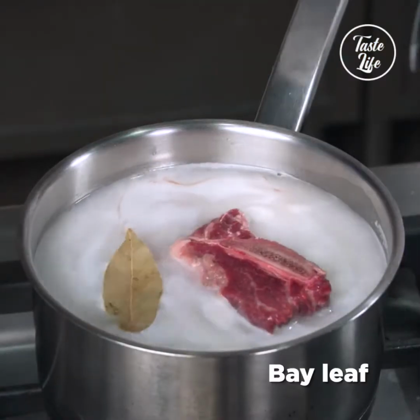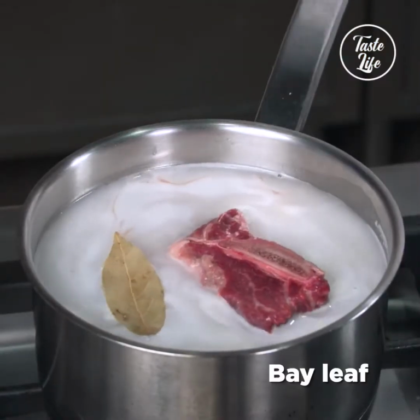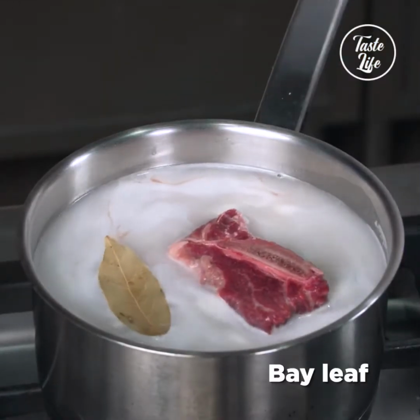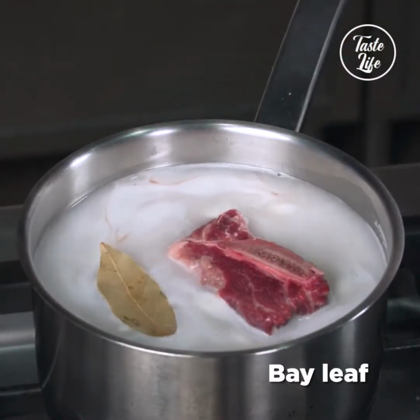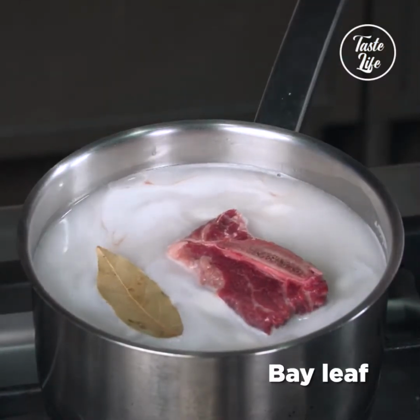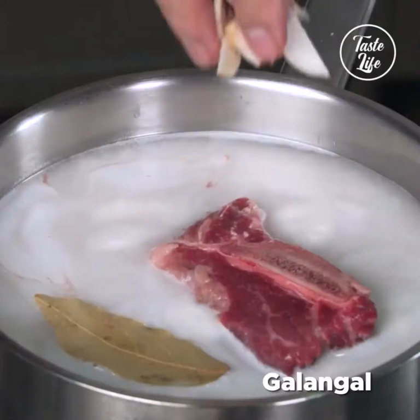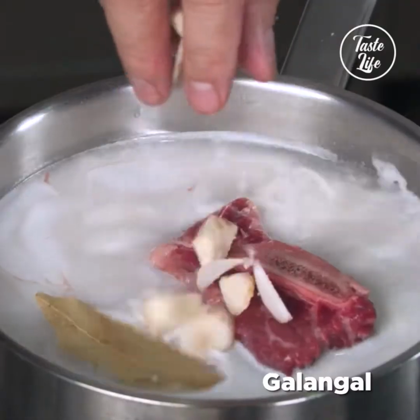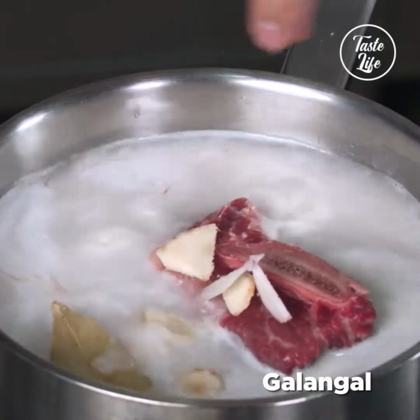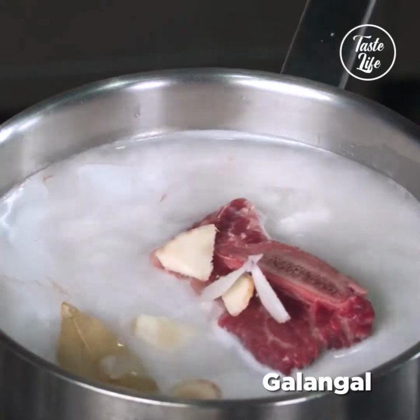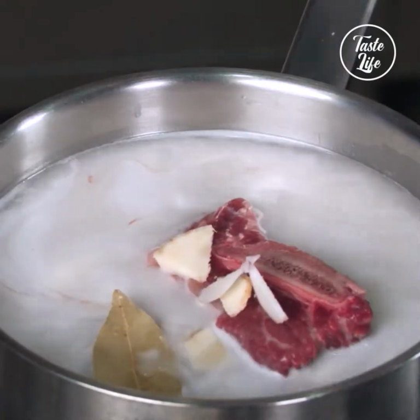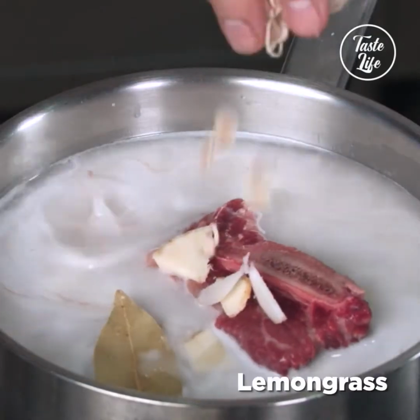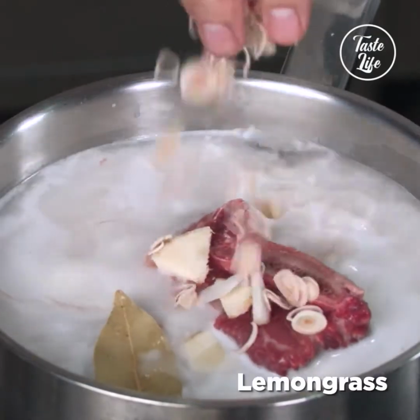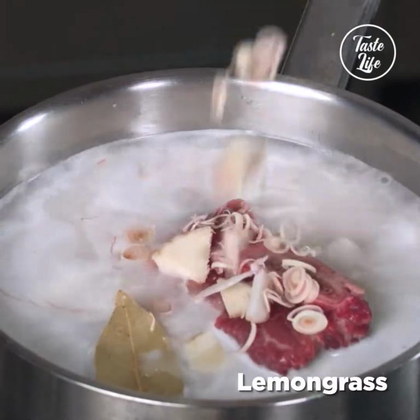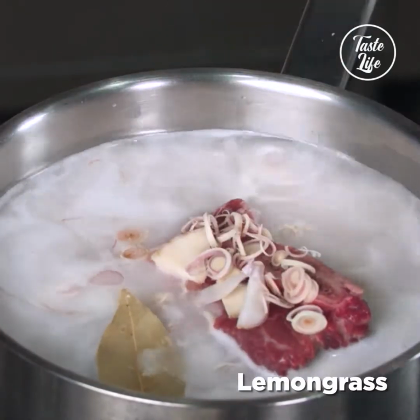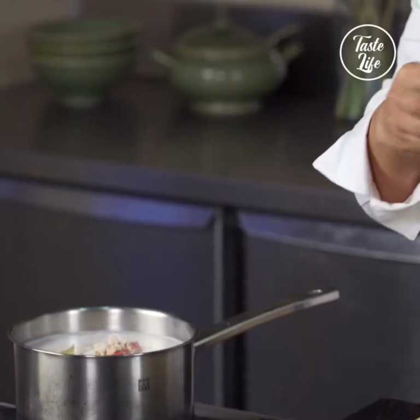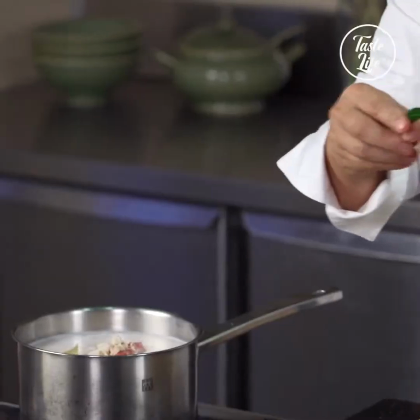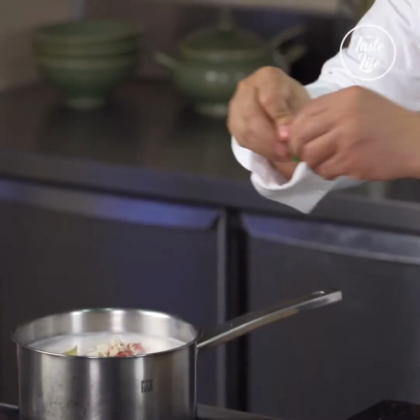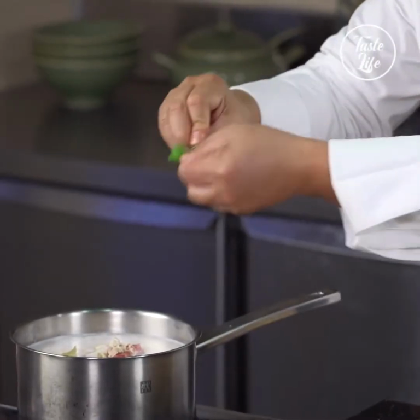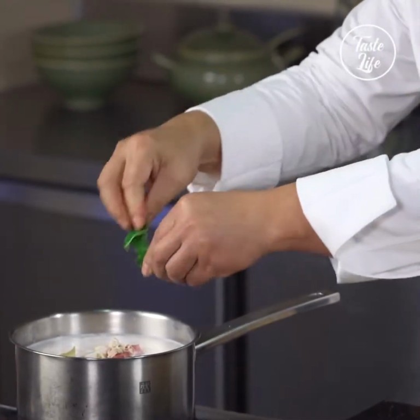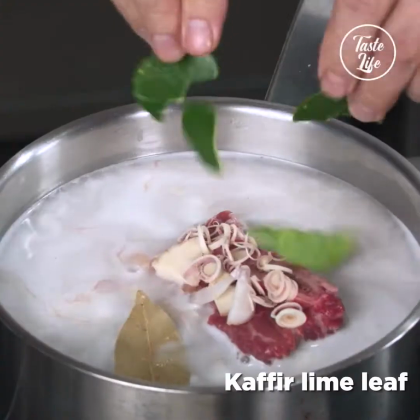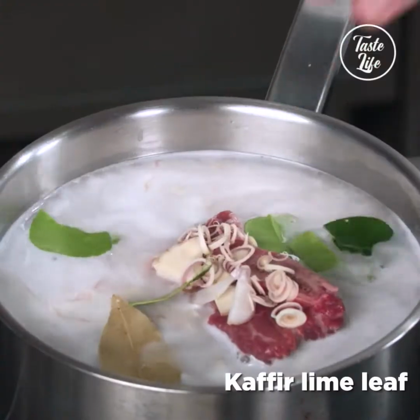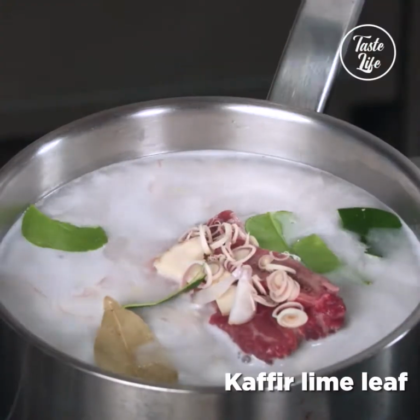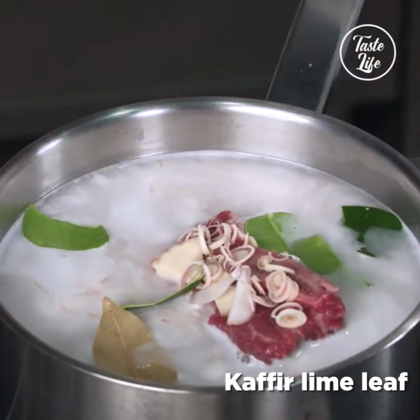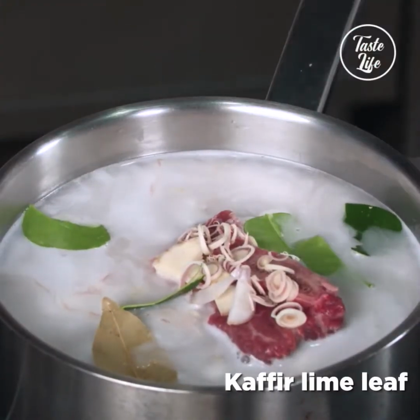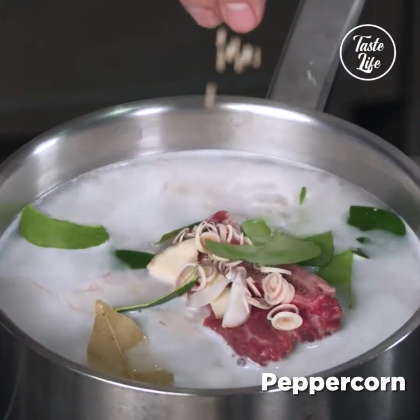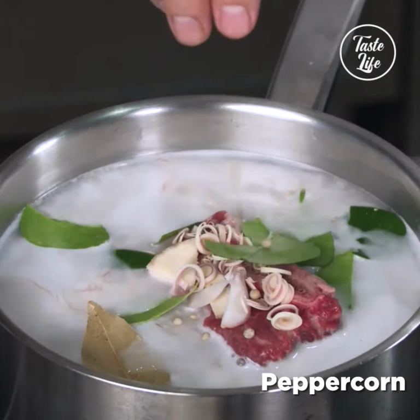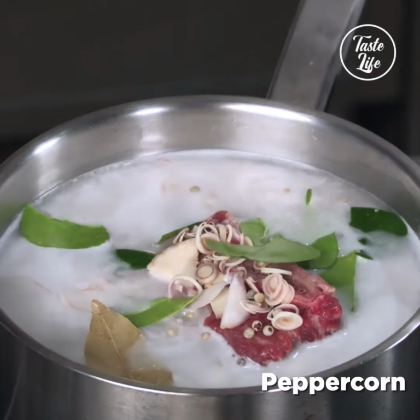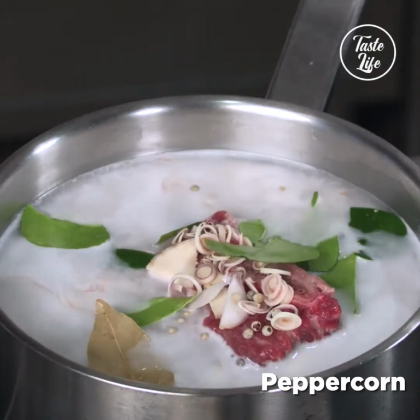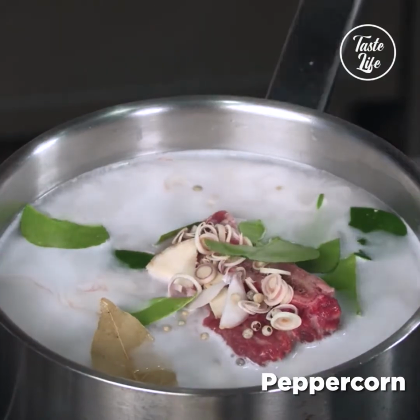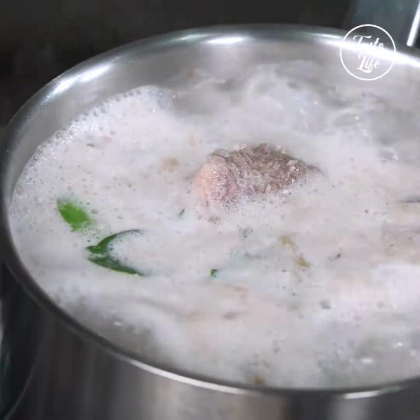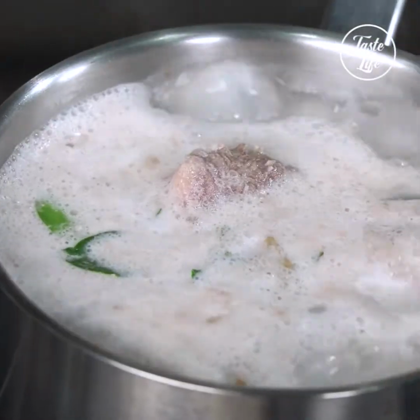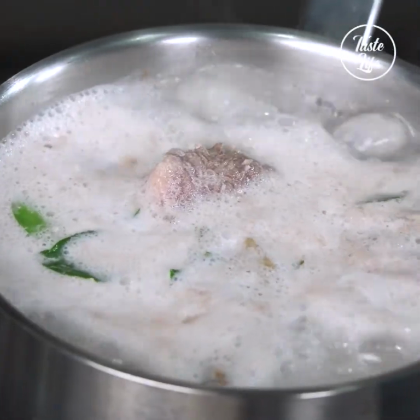One bay leaf, olive, galangal, some lemongrass, some kaffir lime leaf, and a little bit of peppercorn. Keep it boiling.